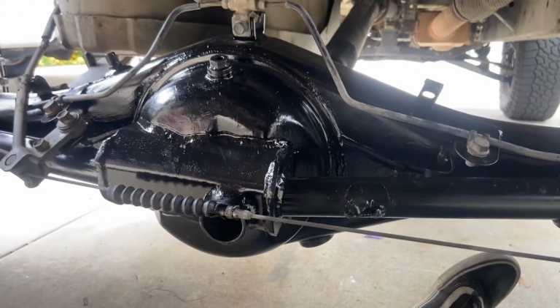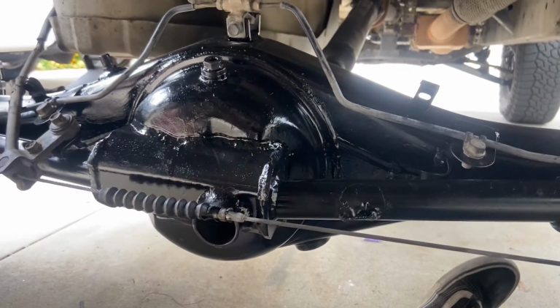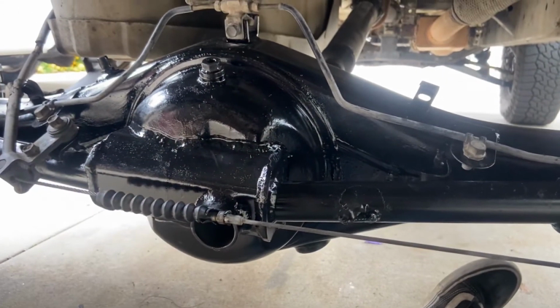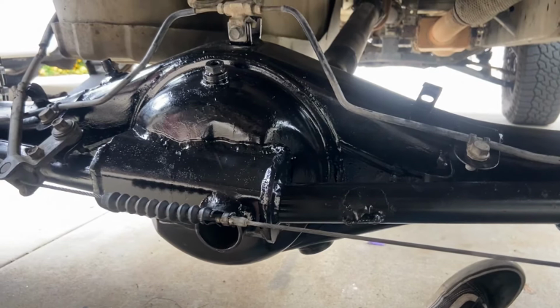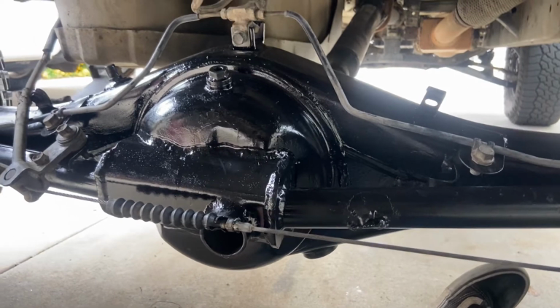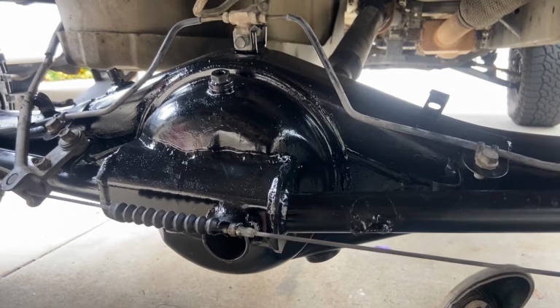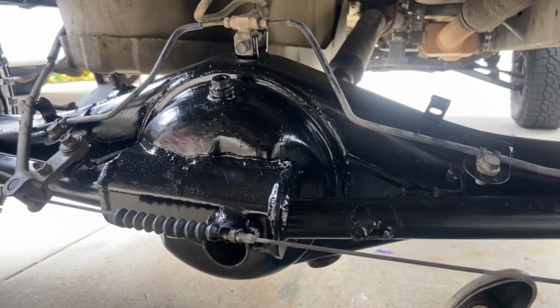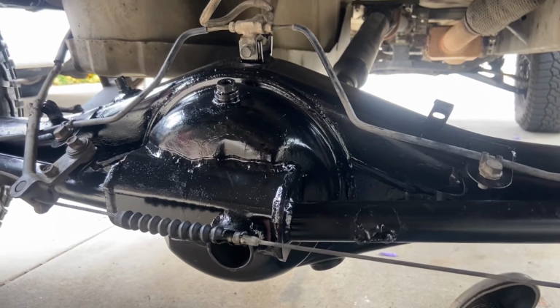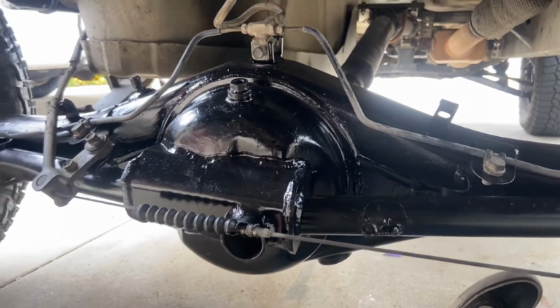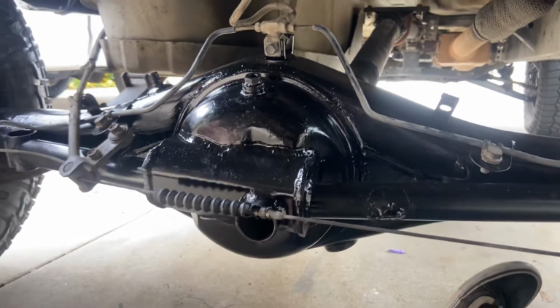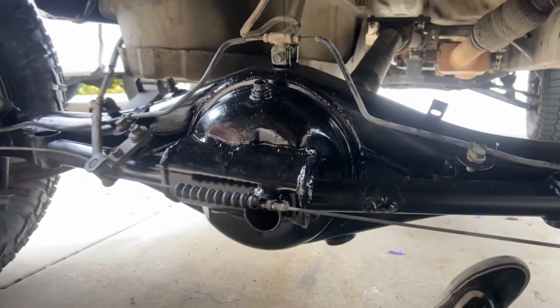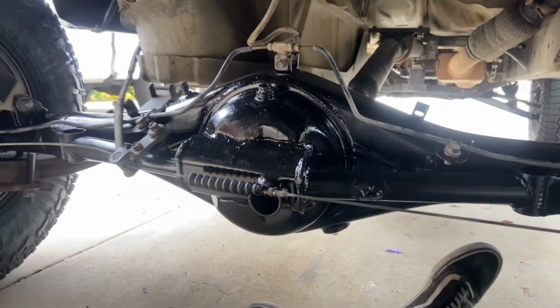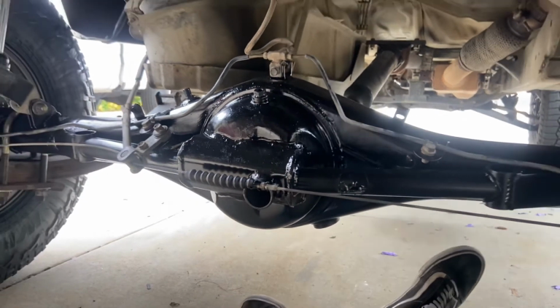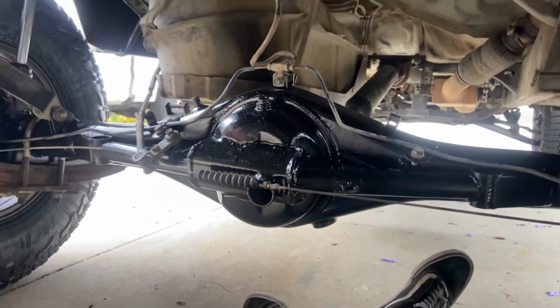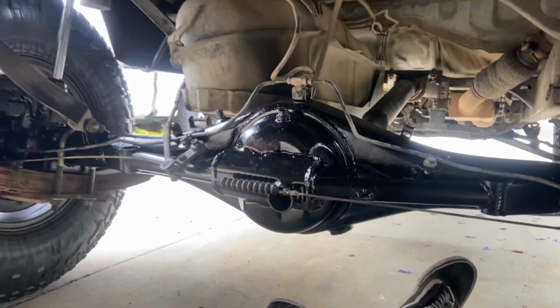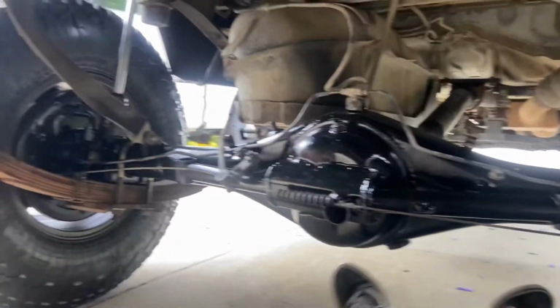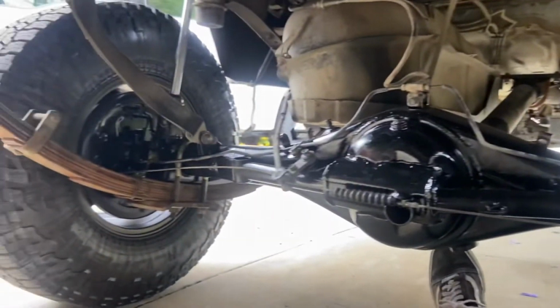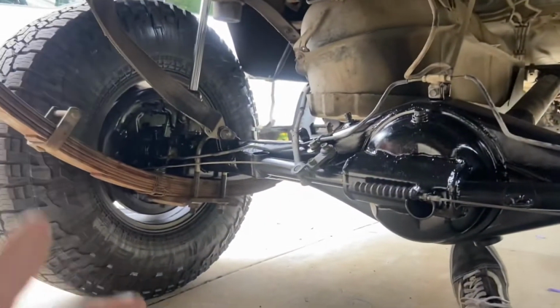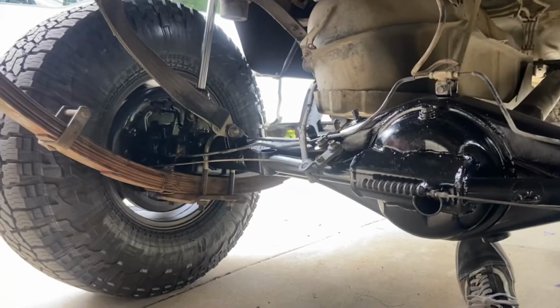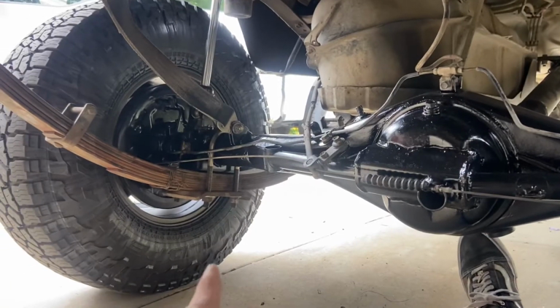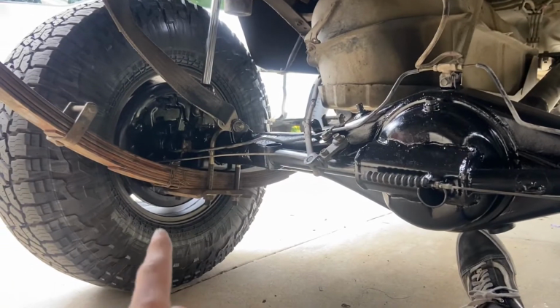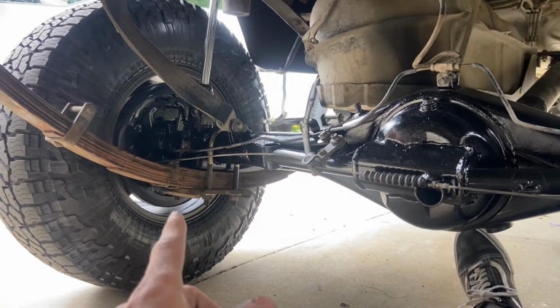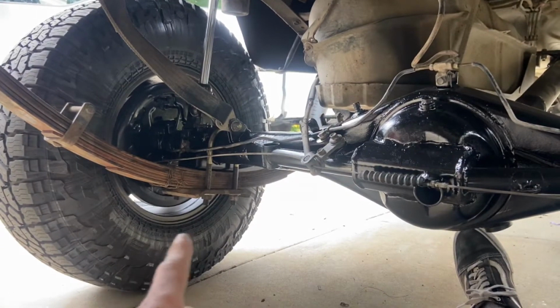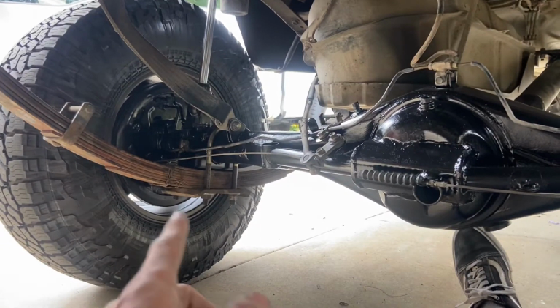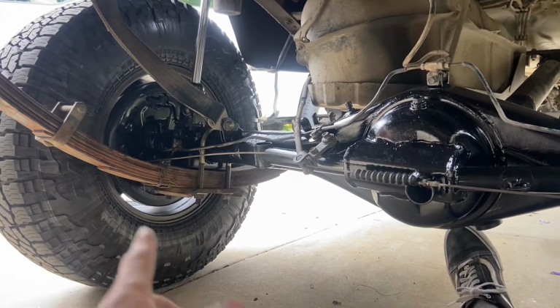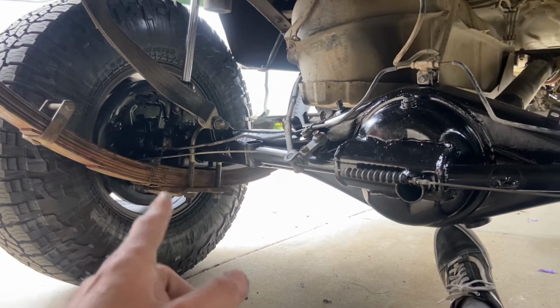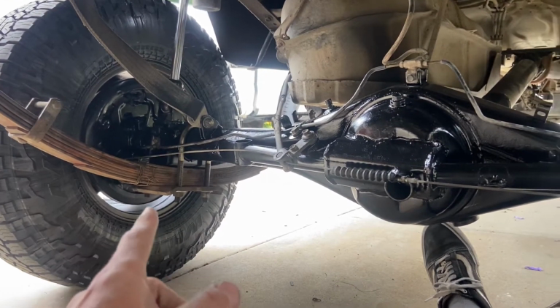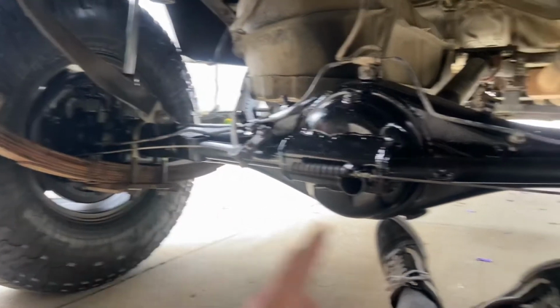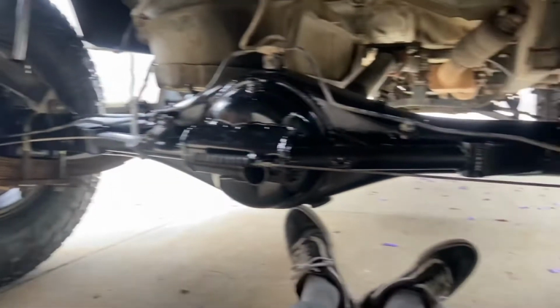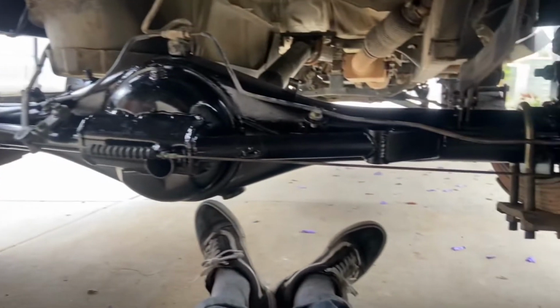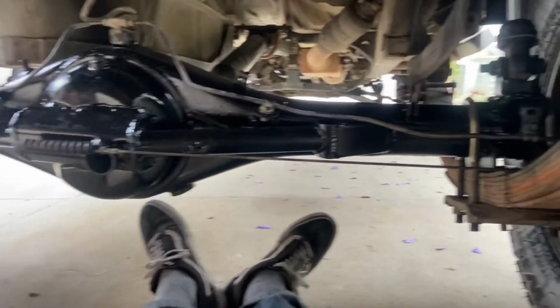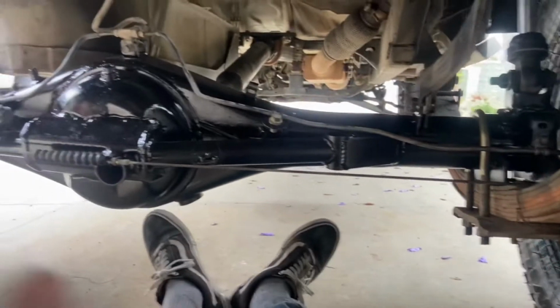I didn't make a jig or fixture anything when I welded on it, so it caused the whole axle to bend. The bend wasn't very noticeable — it was pretty slight — but over time my axle seals just kept leaking. You'd get oil and gear oil coming out of there, and it was just a mess.